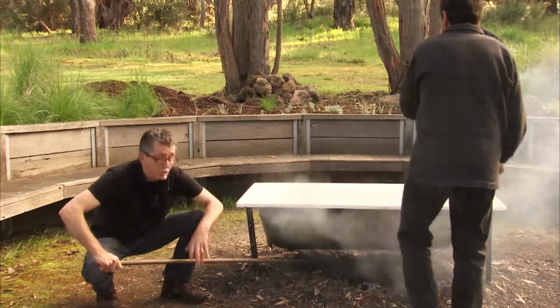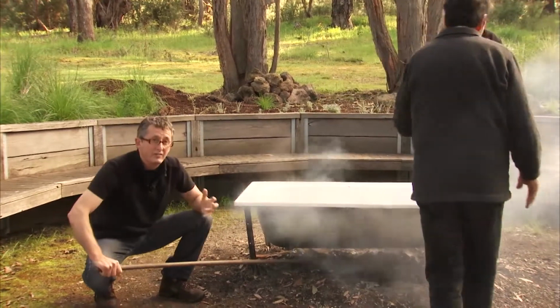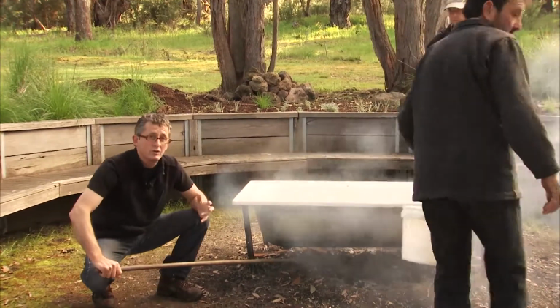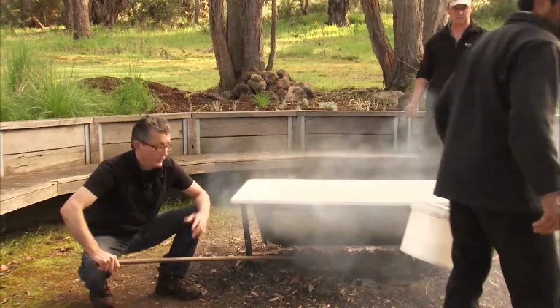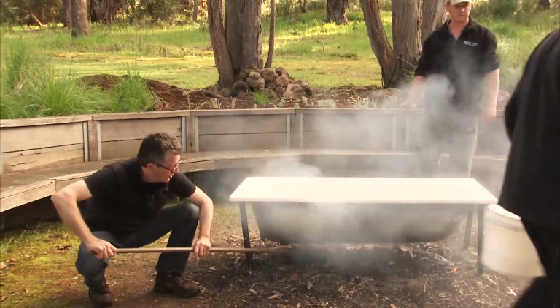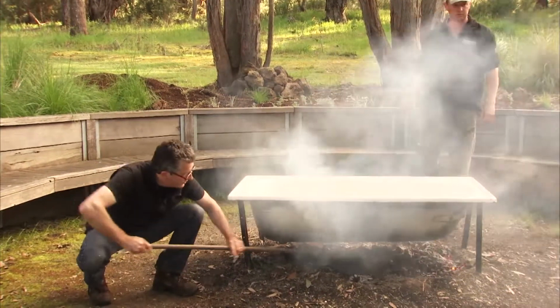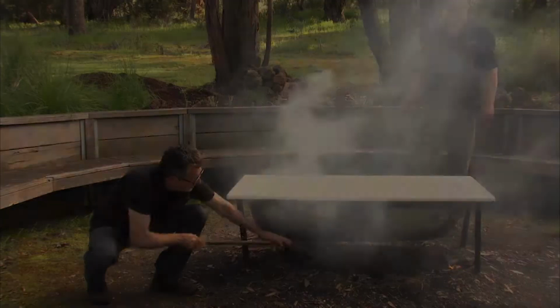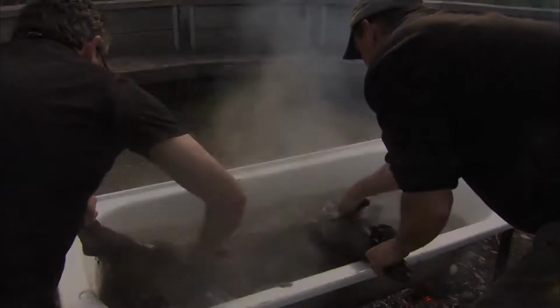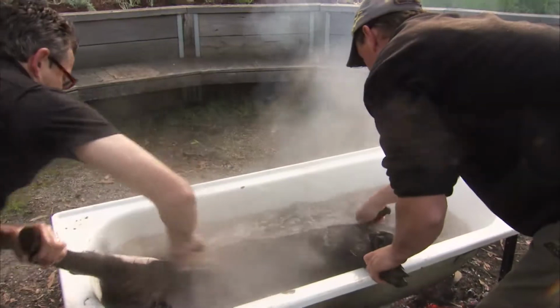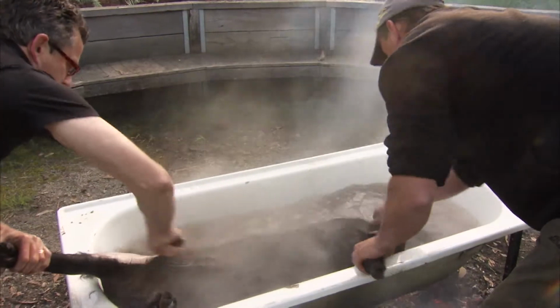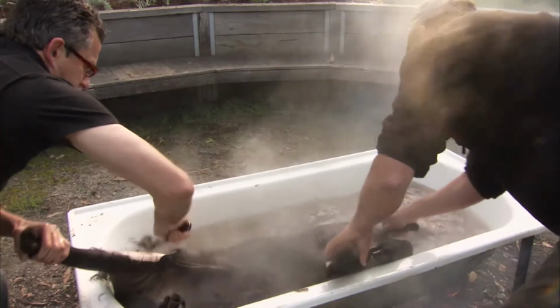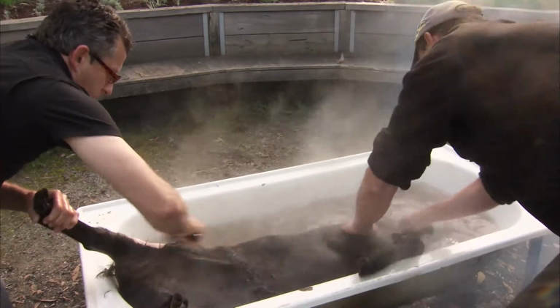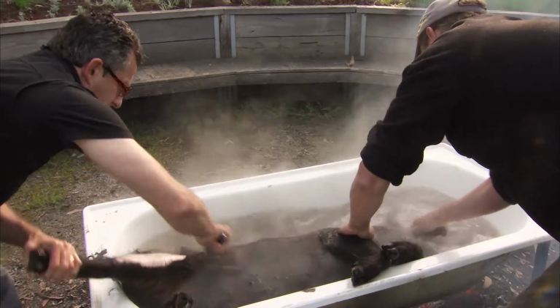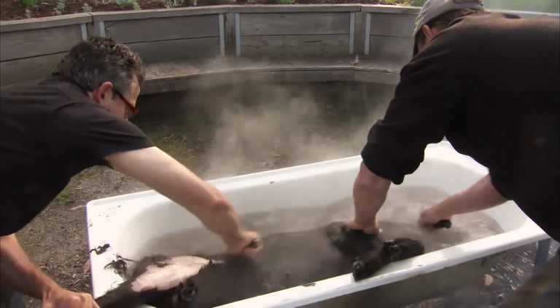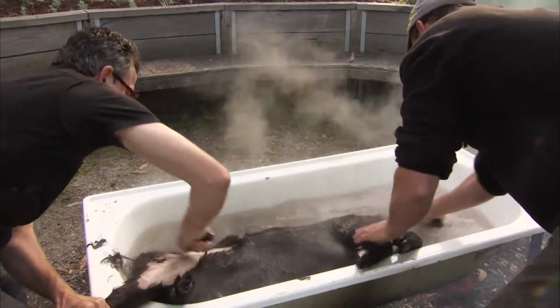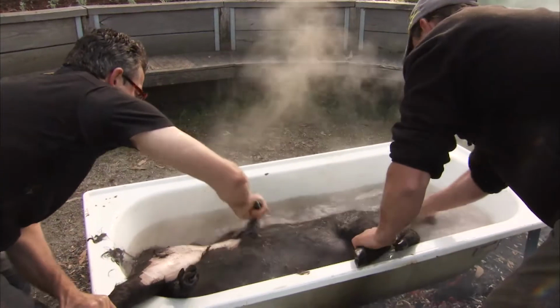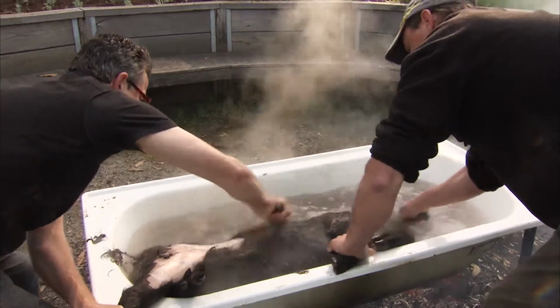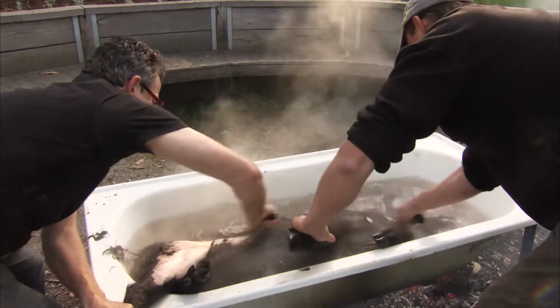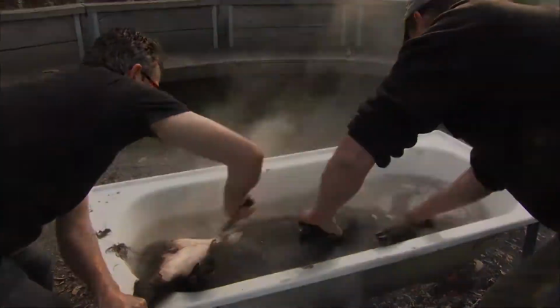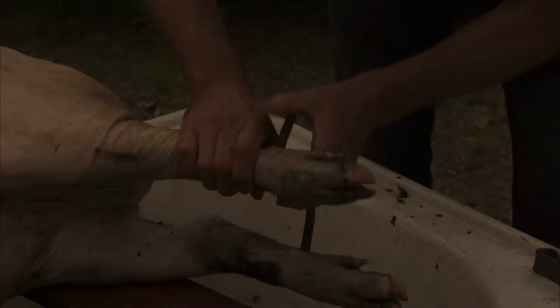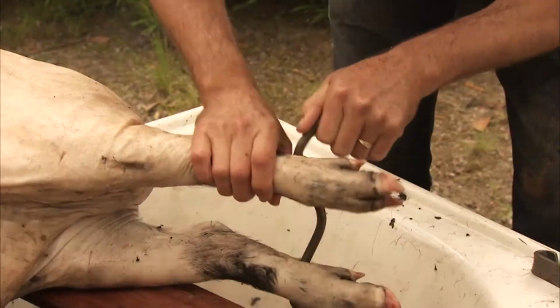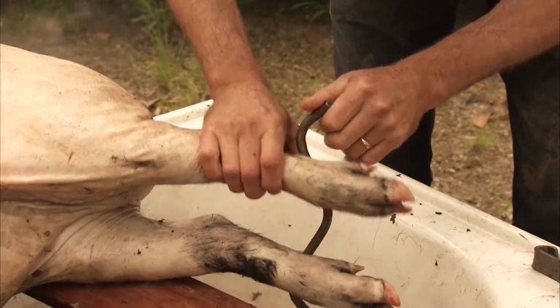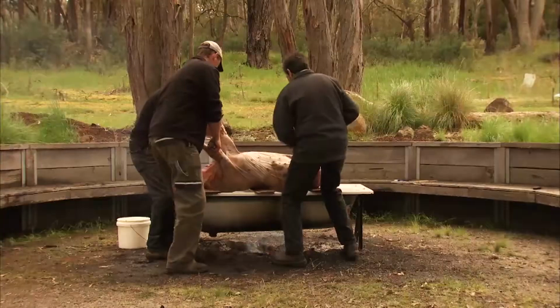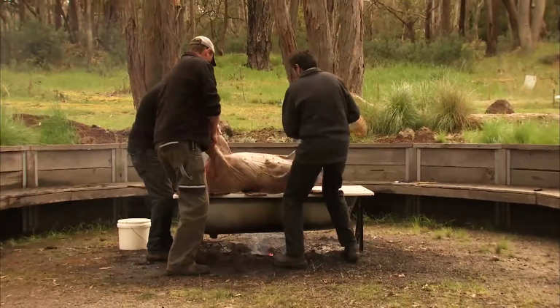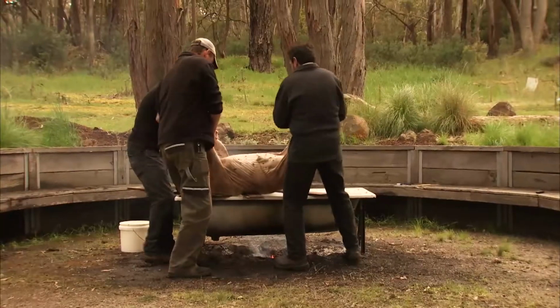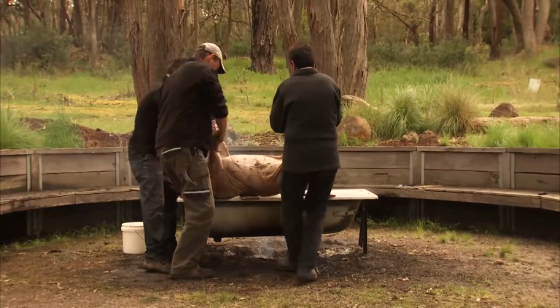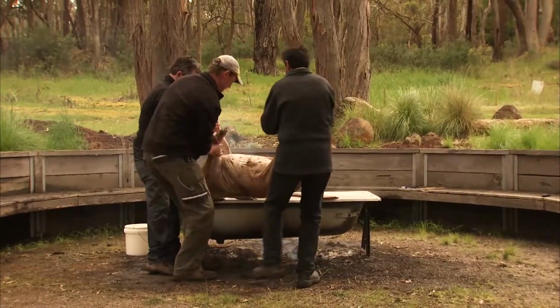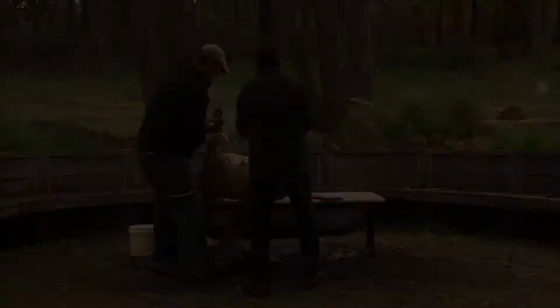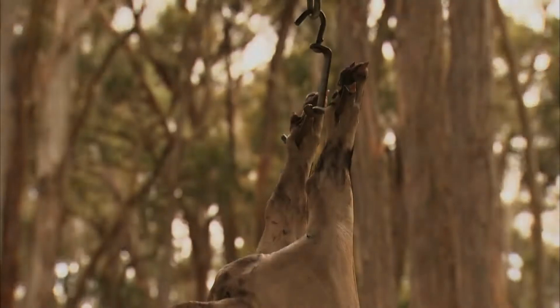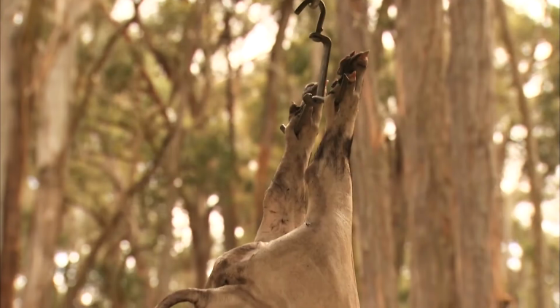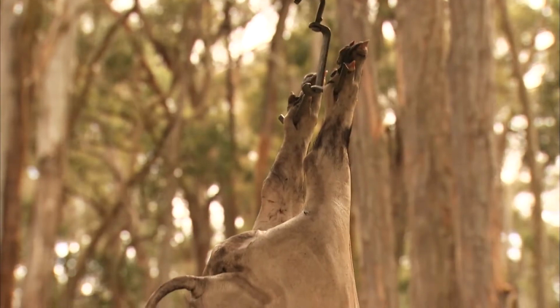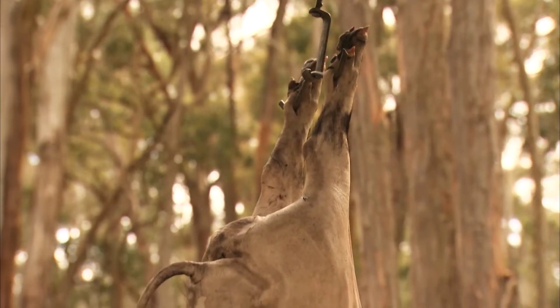It shouldn't be for too long that we're doing this job. When you get the temperature right, it comes right off in swathes. Well done — all up in one.